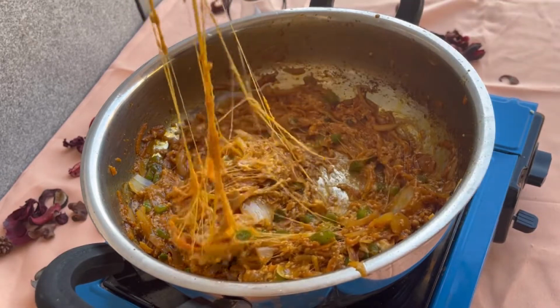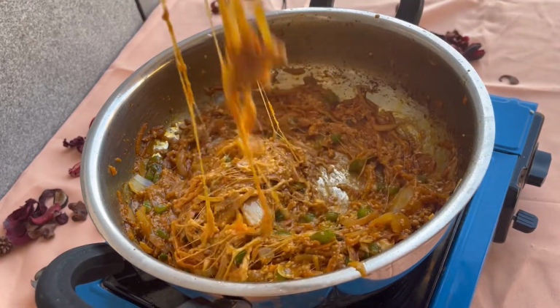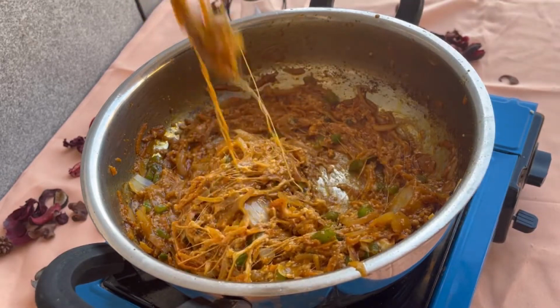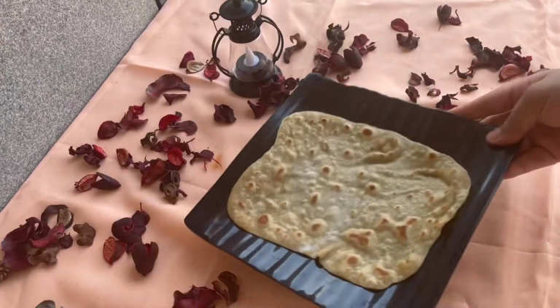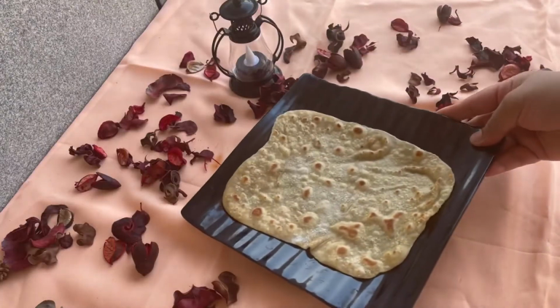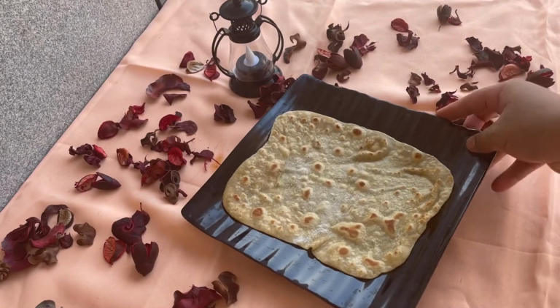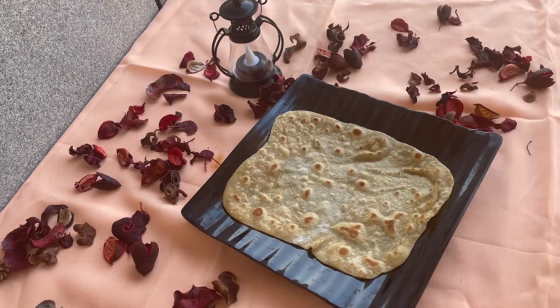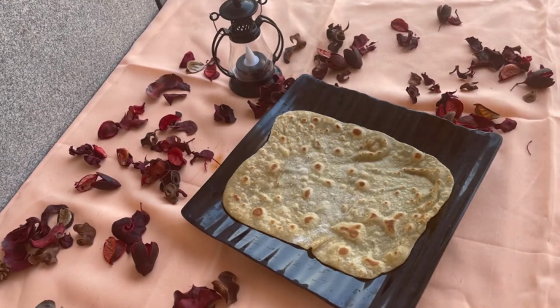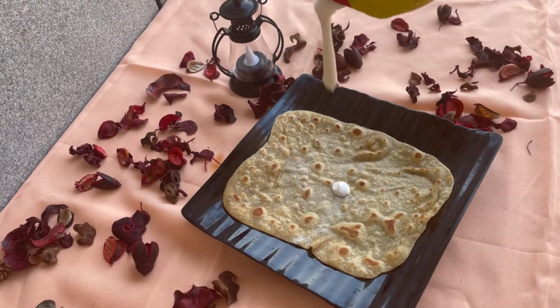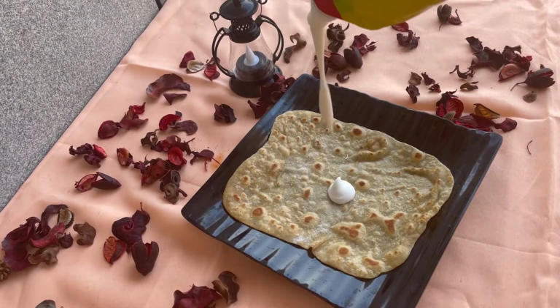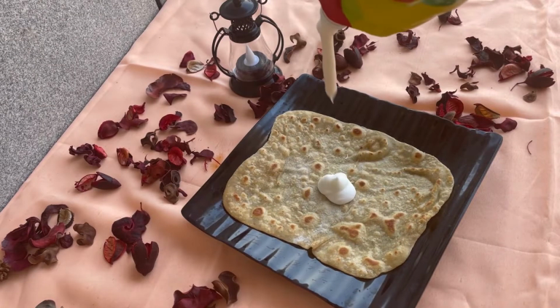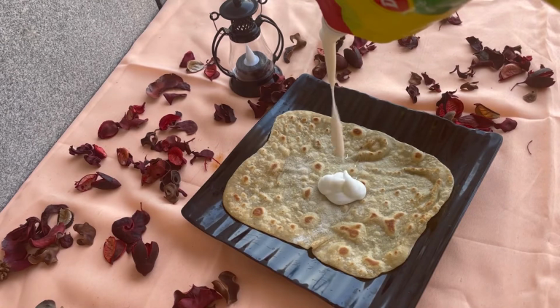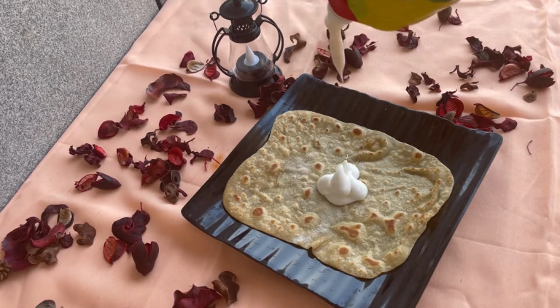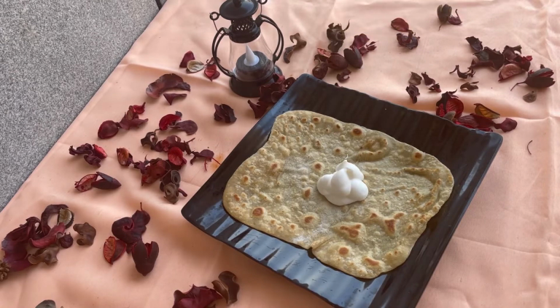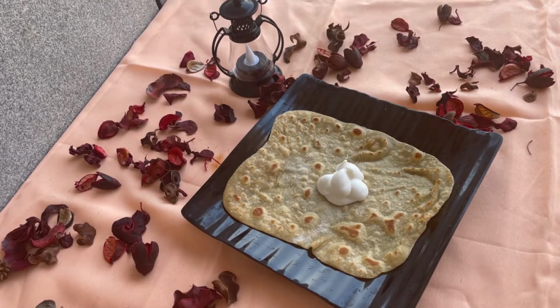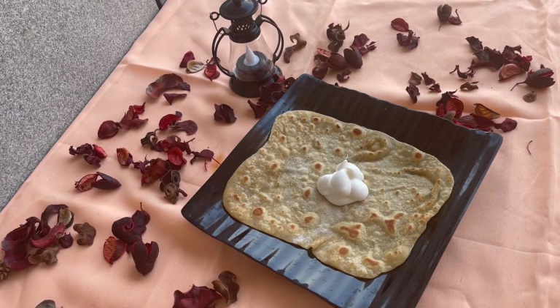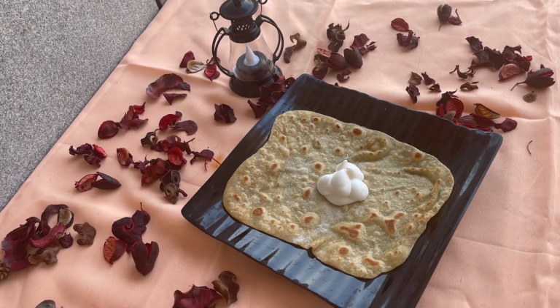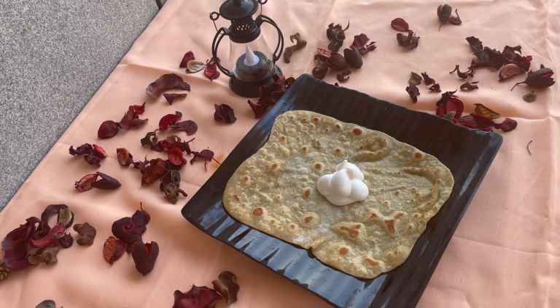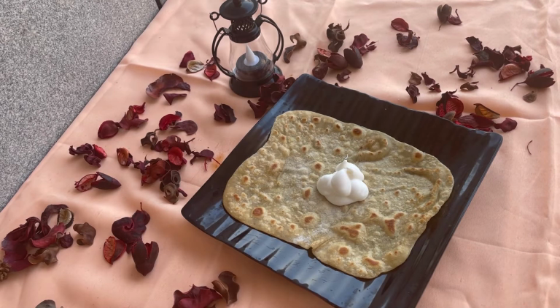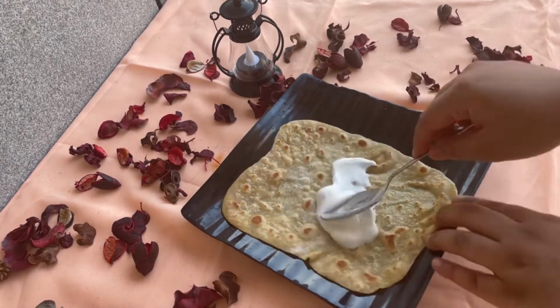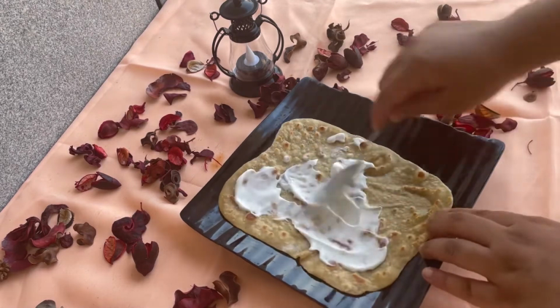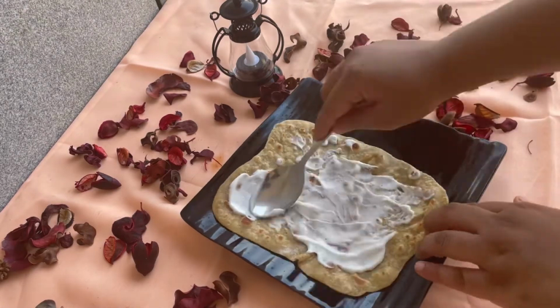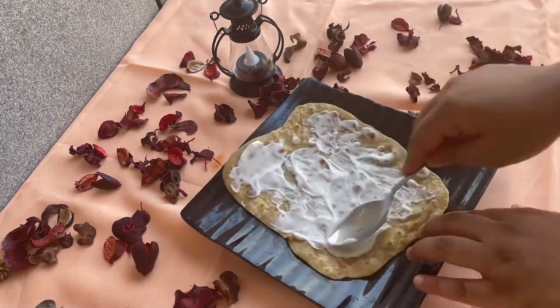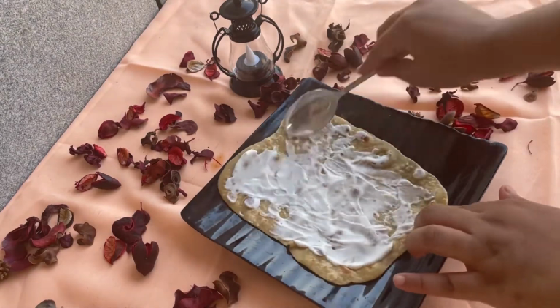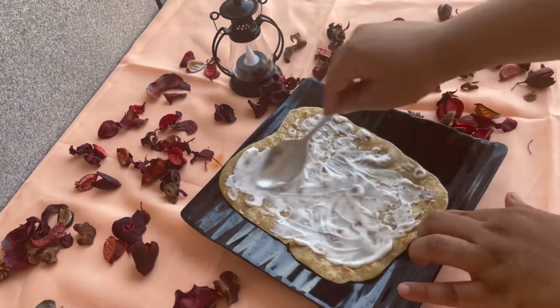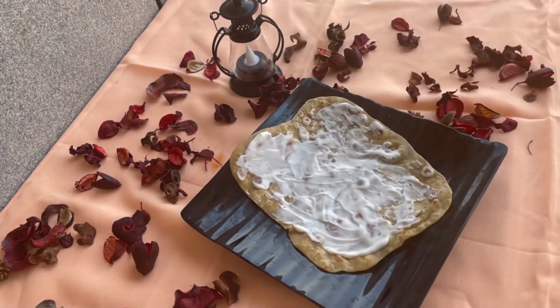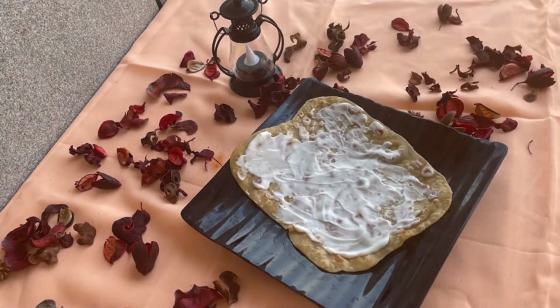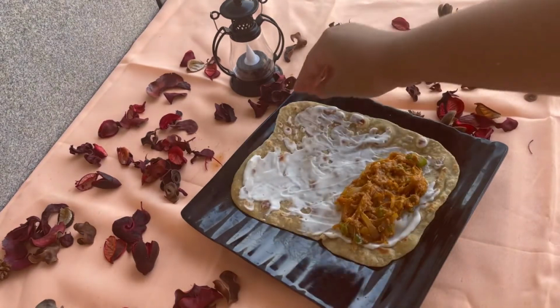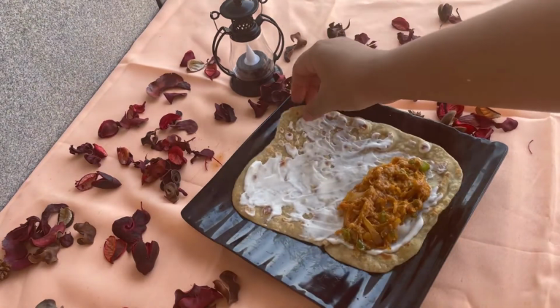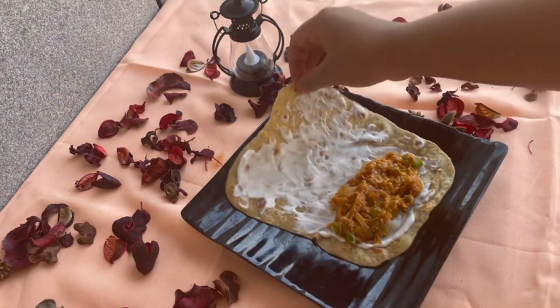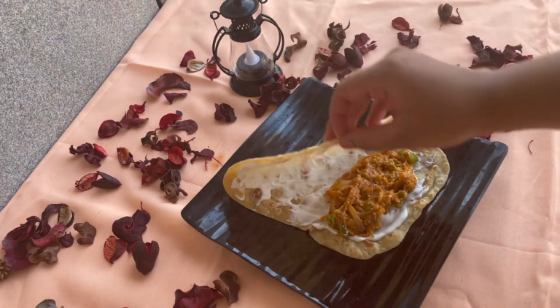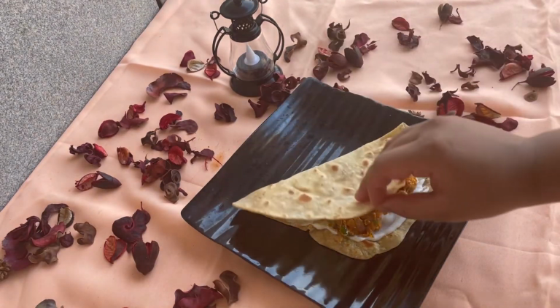Next is chapati. We are going to make this chapati. There is a little mayonnaise — we are going to spread it and fill the mixture in the center.